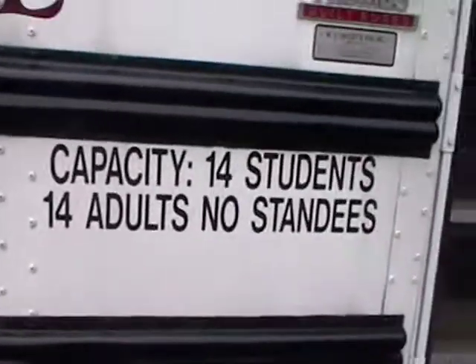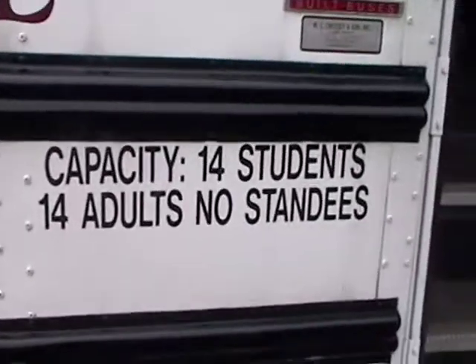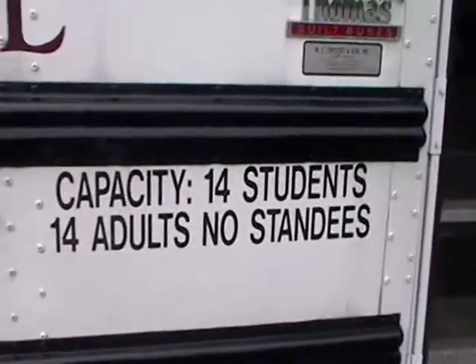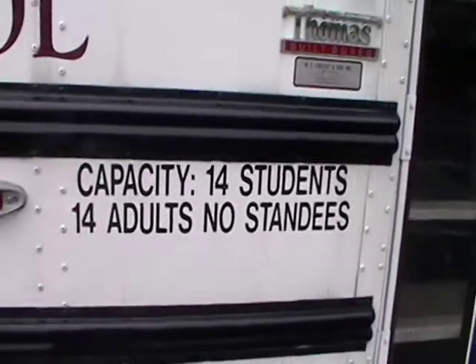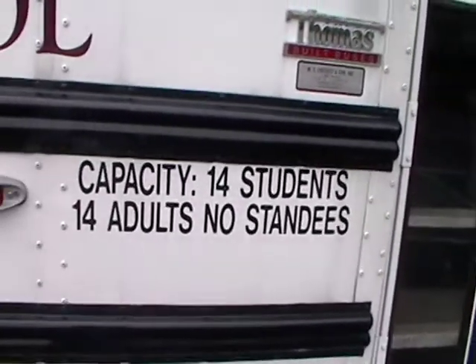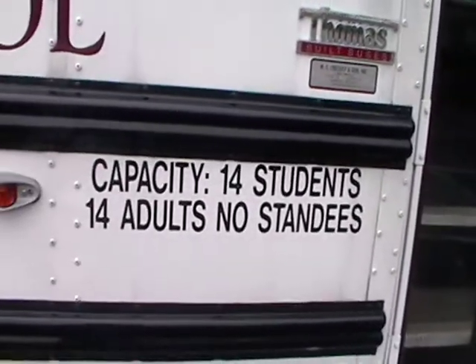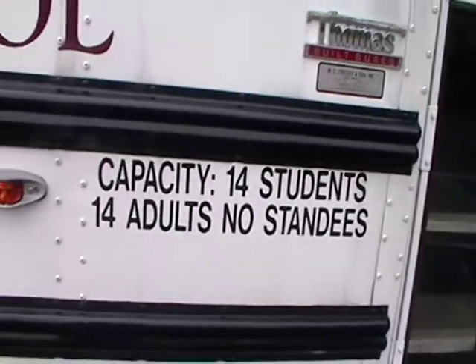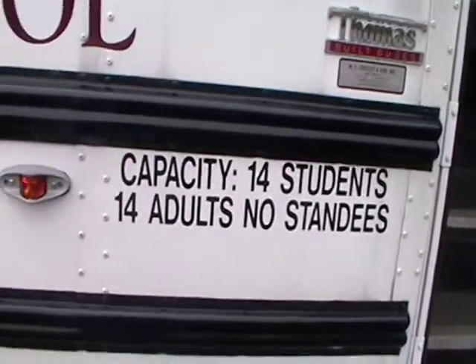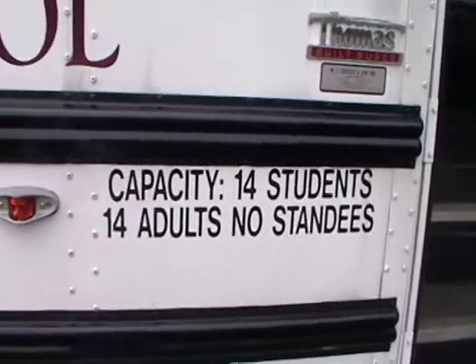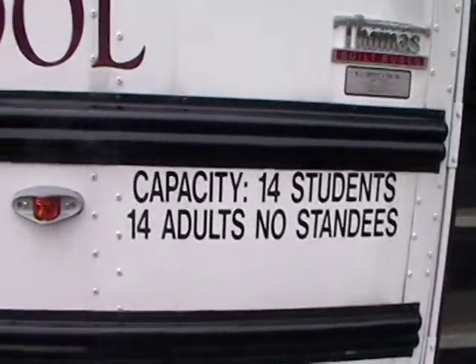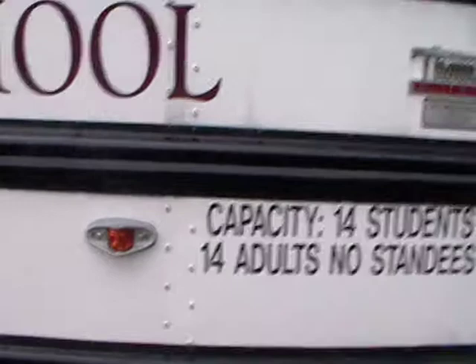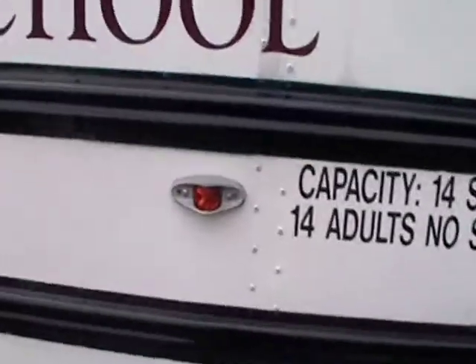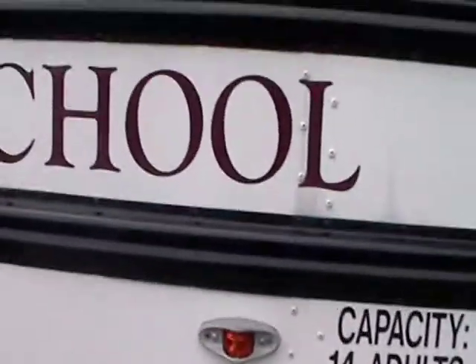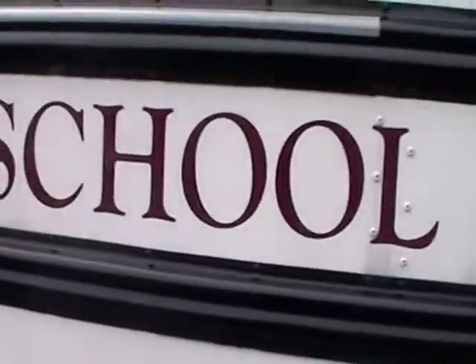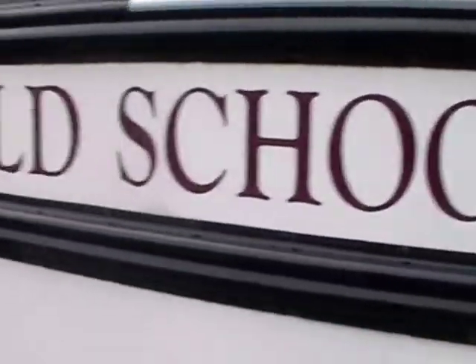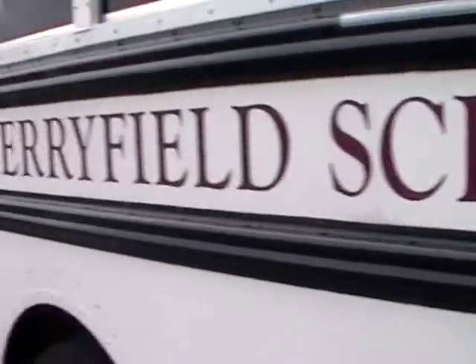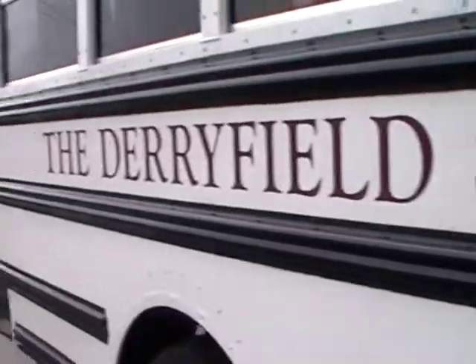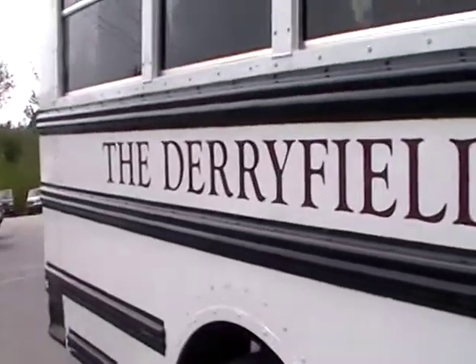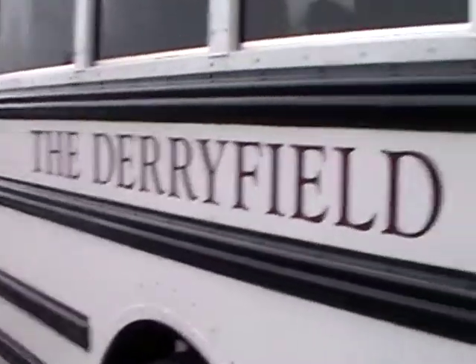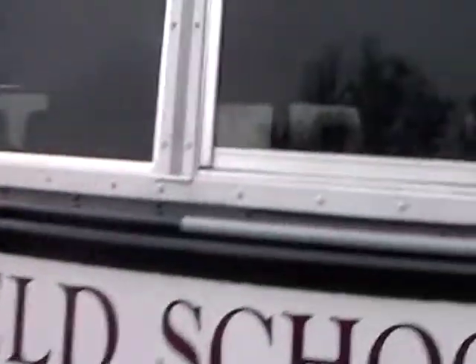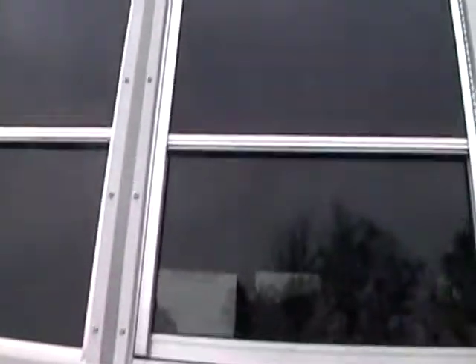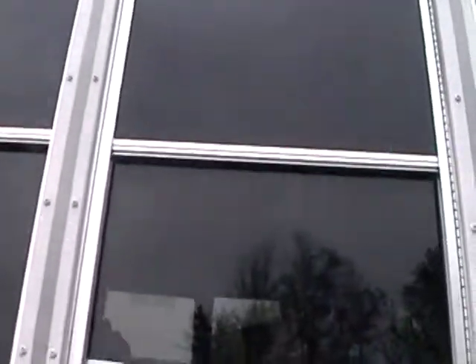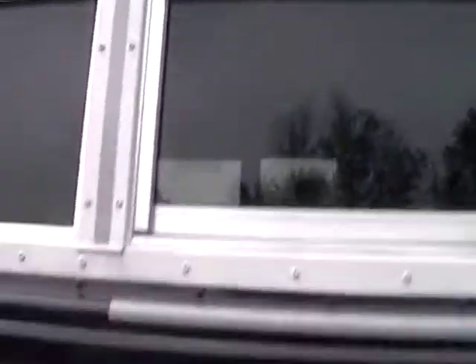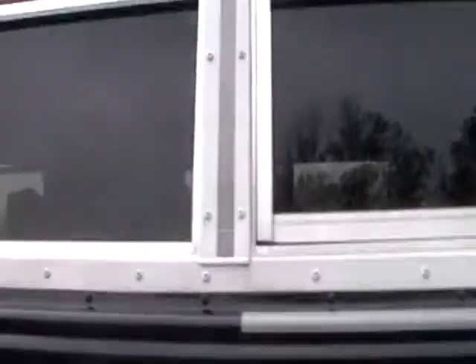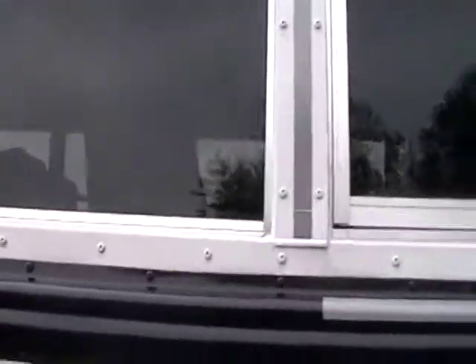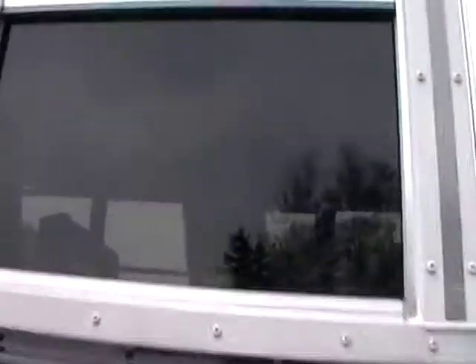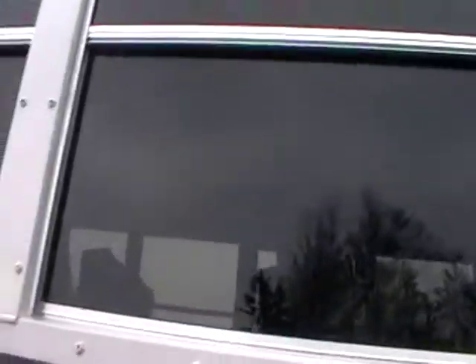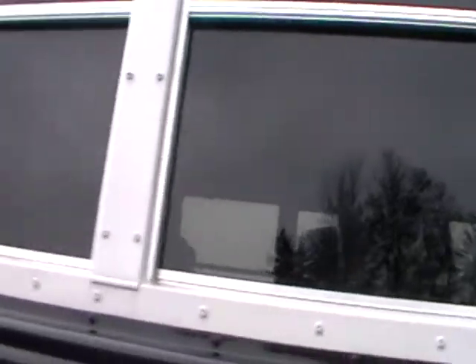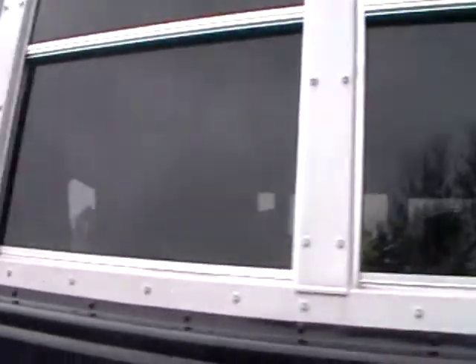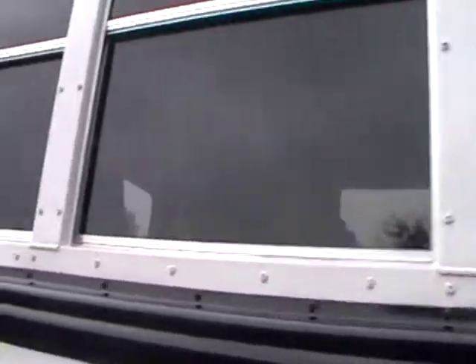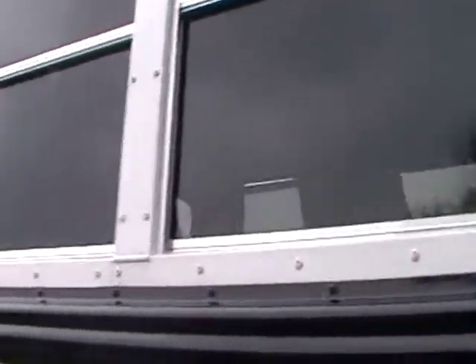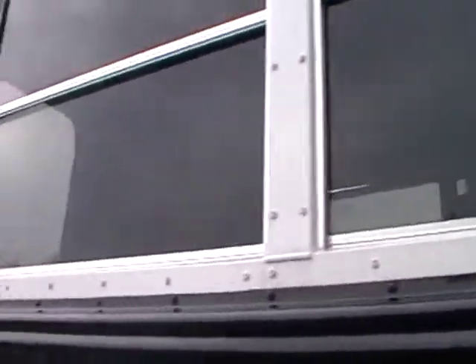Capacity is 14 students and 14 adults. There's no standees, meaning there's nothing to stand up on on the bus.